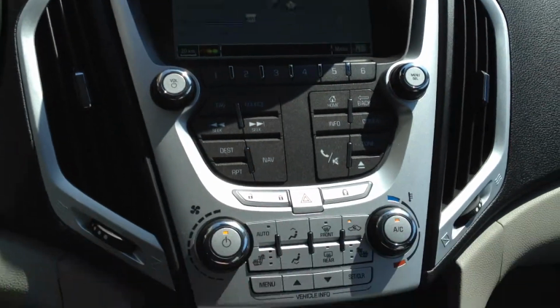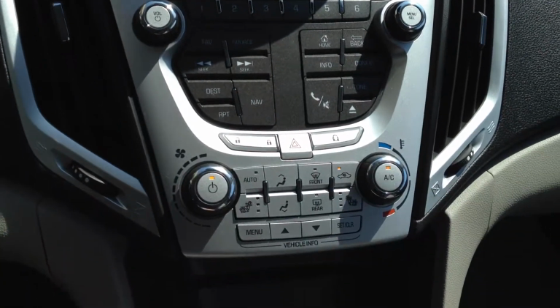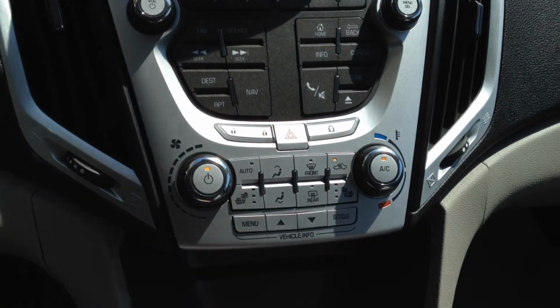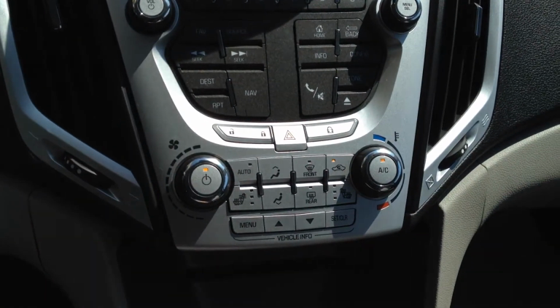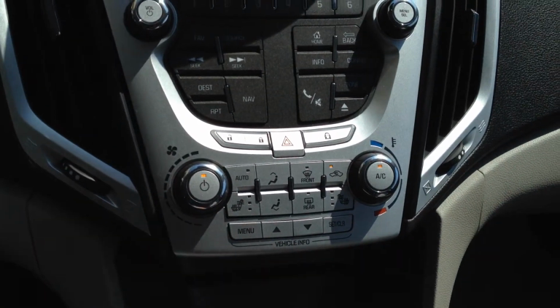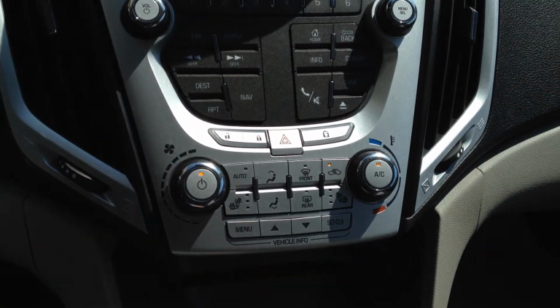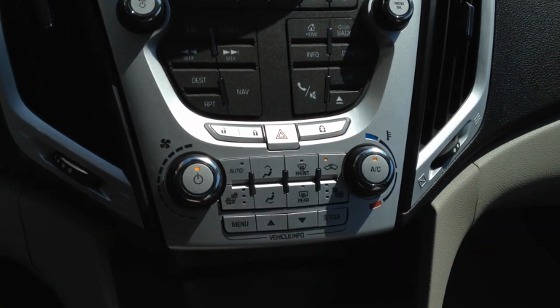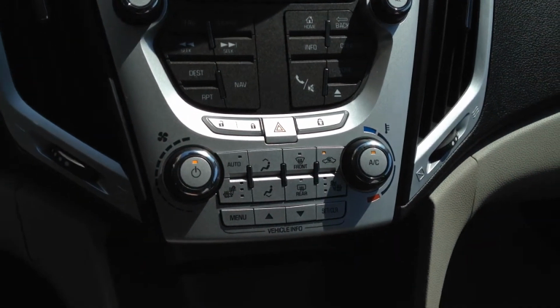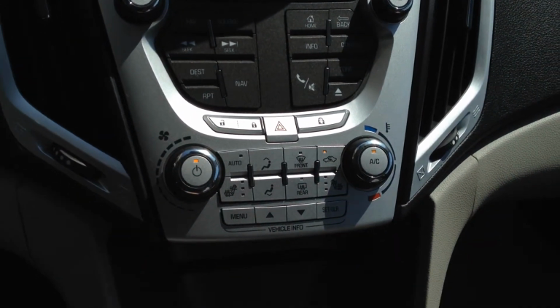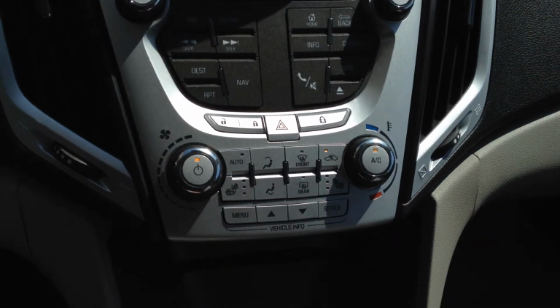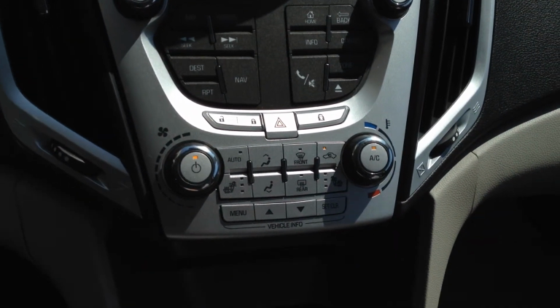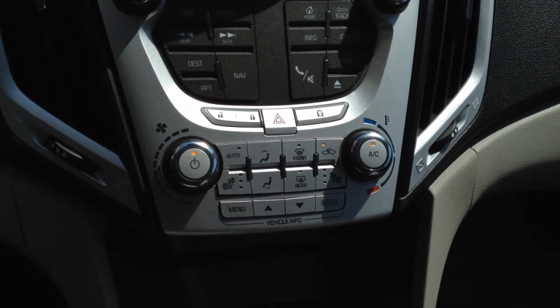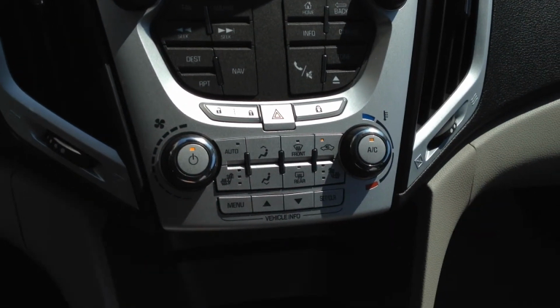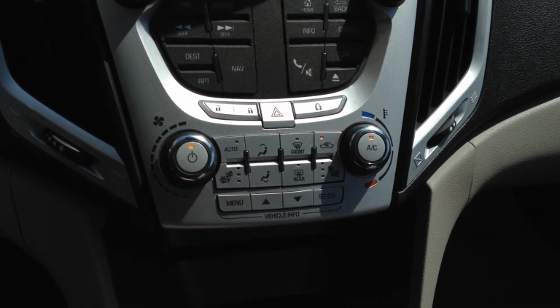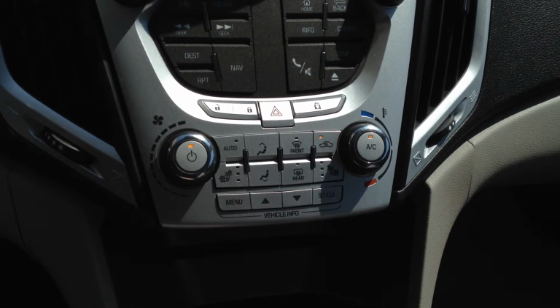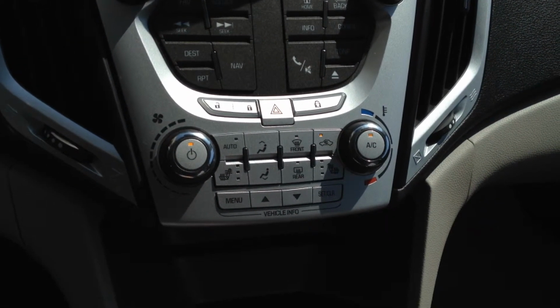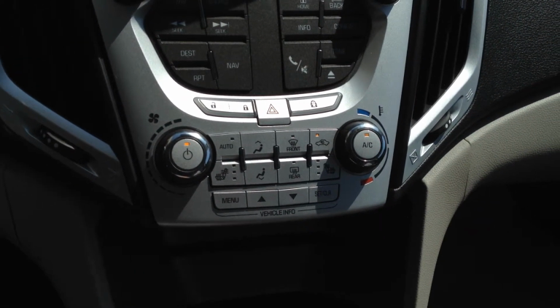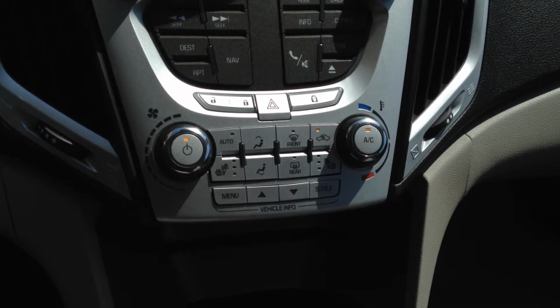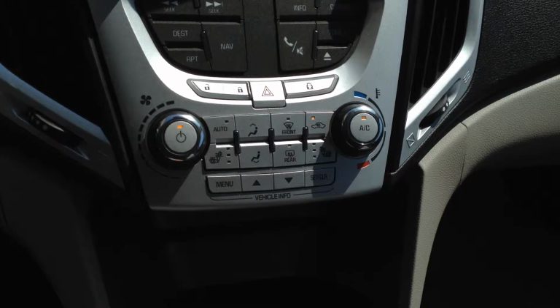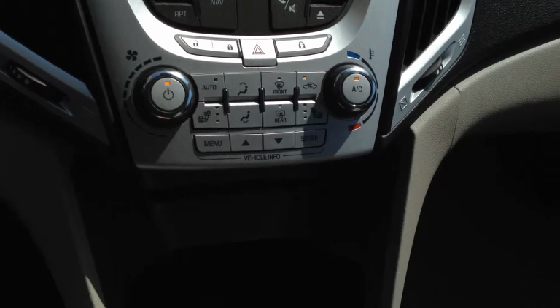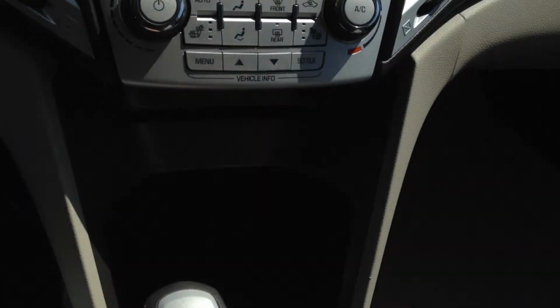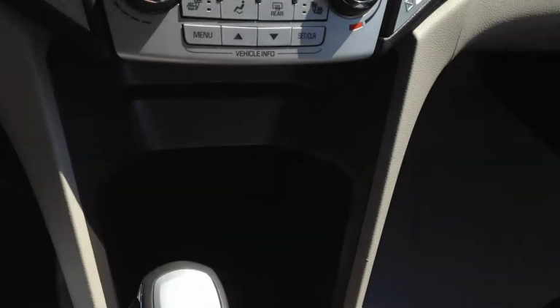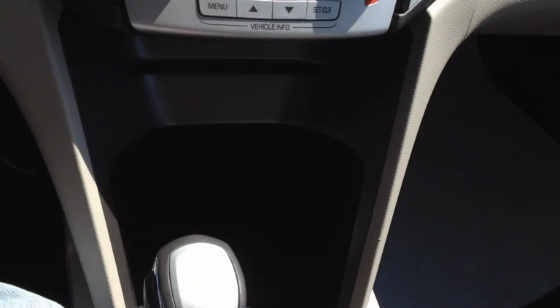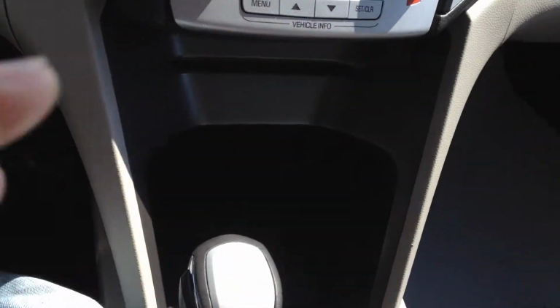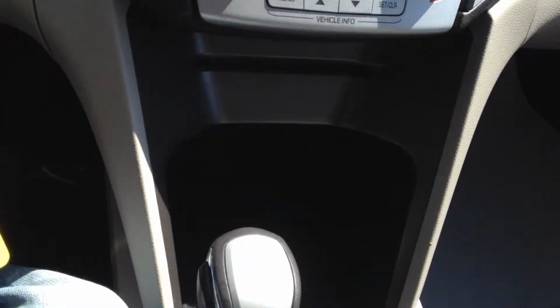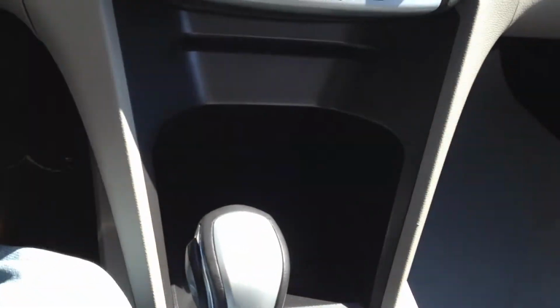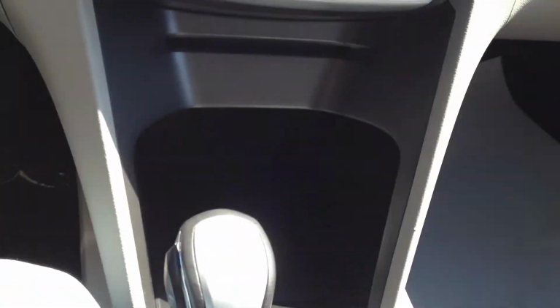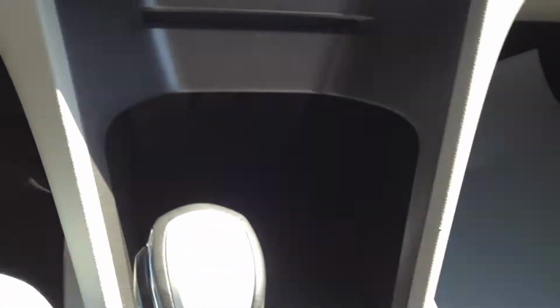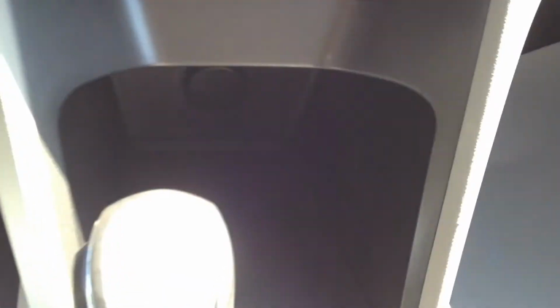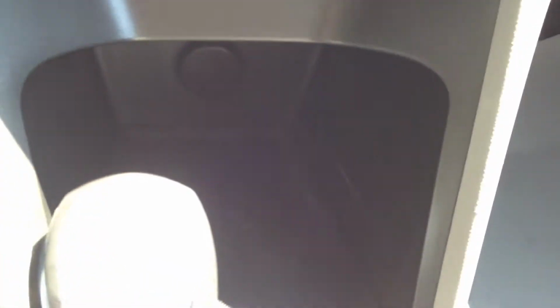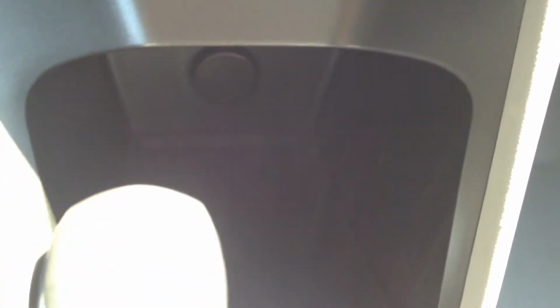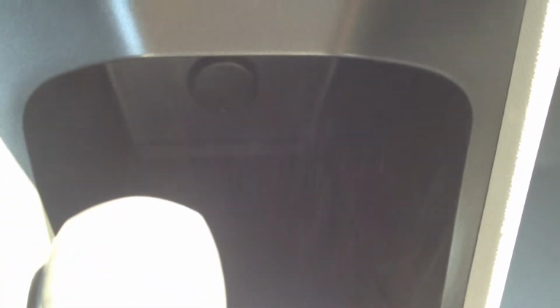We also have climate control options down below, including heated front leather seats, a CD player, and a 12-volt outlet.